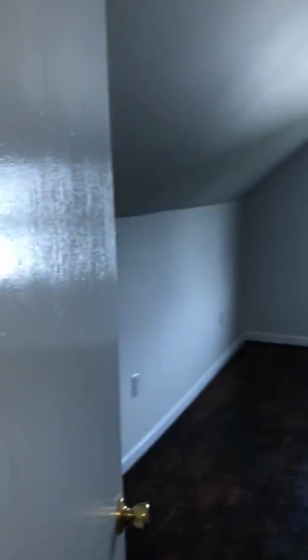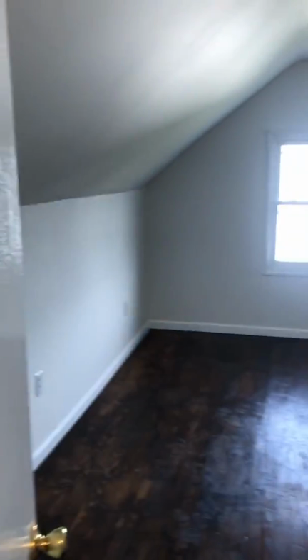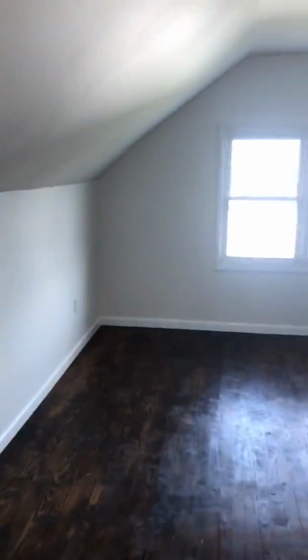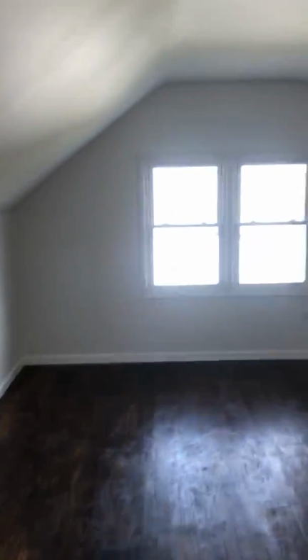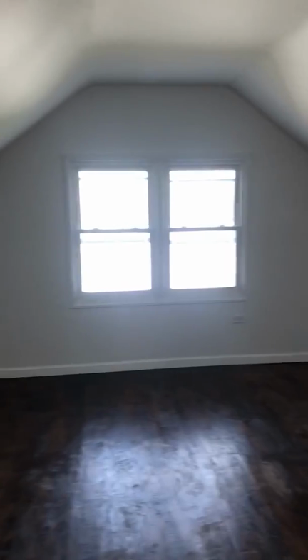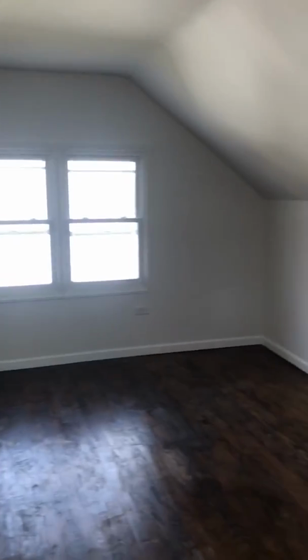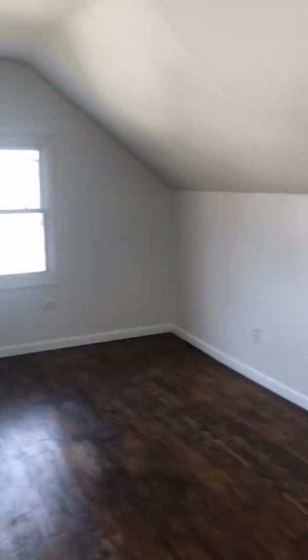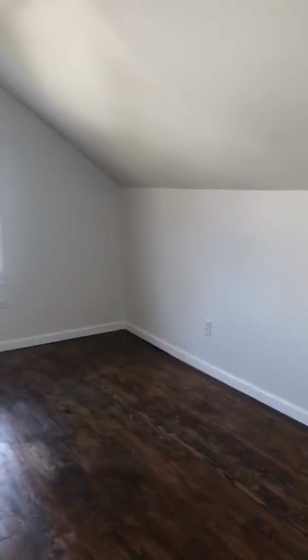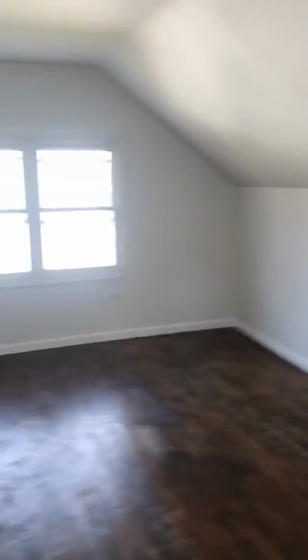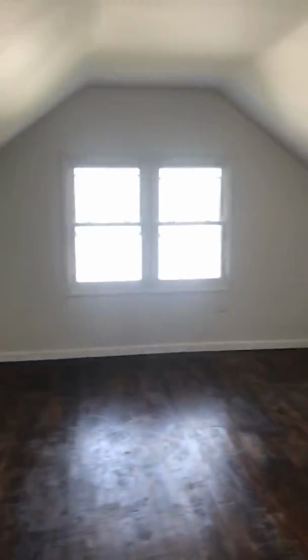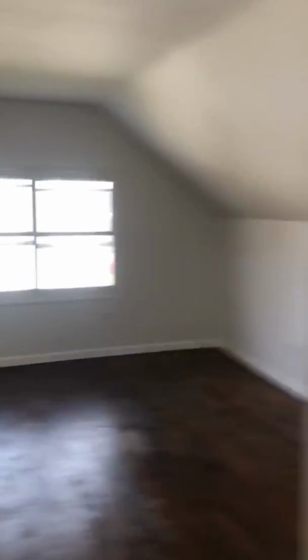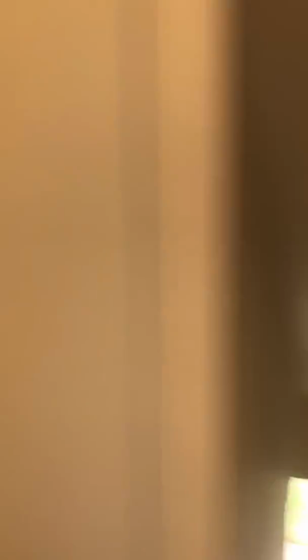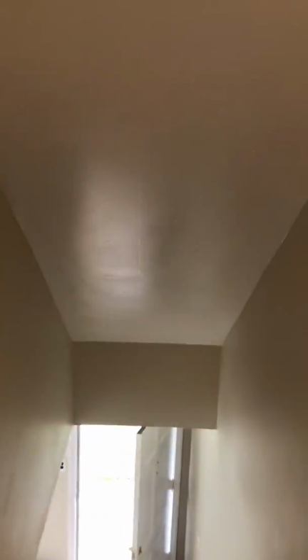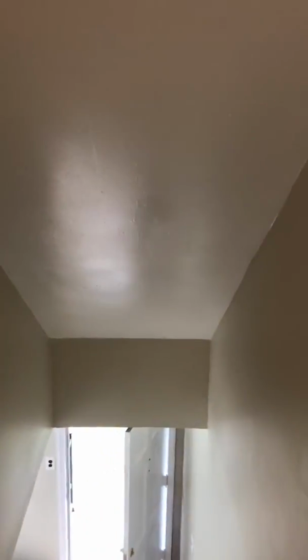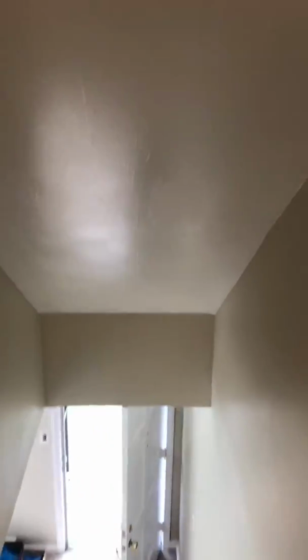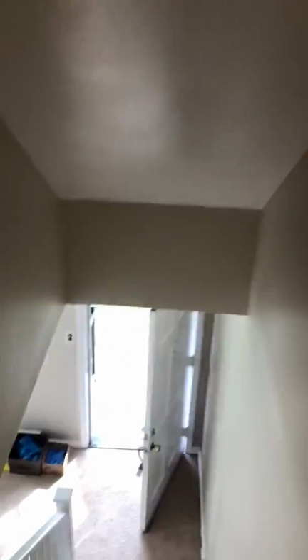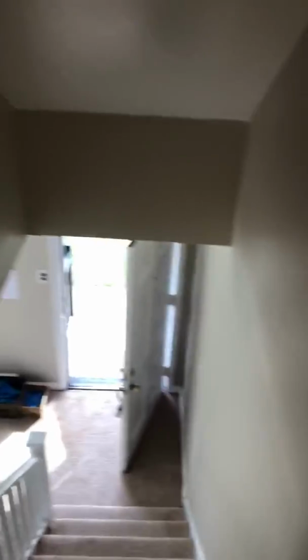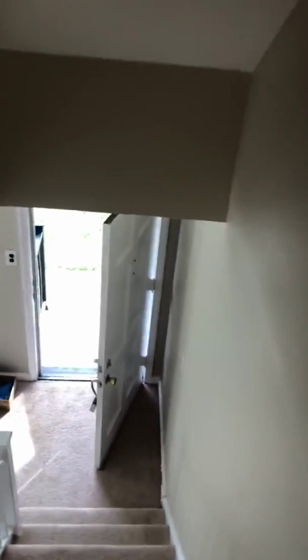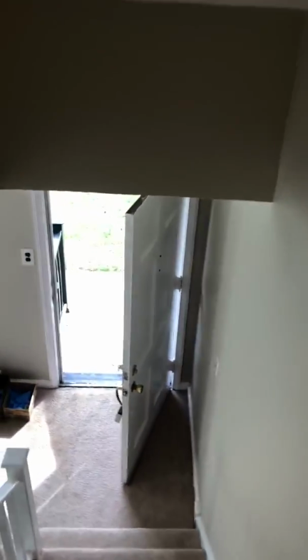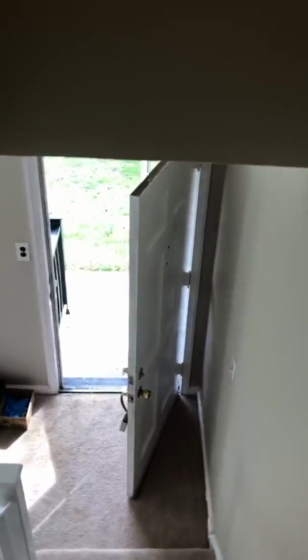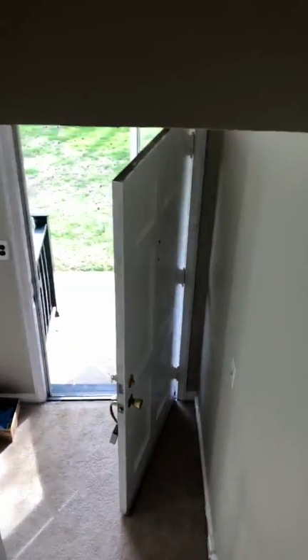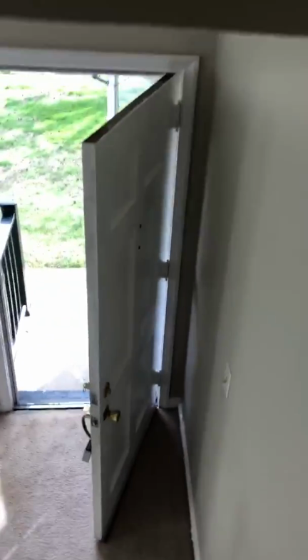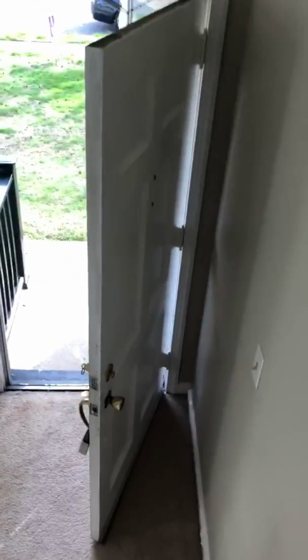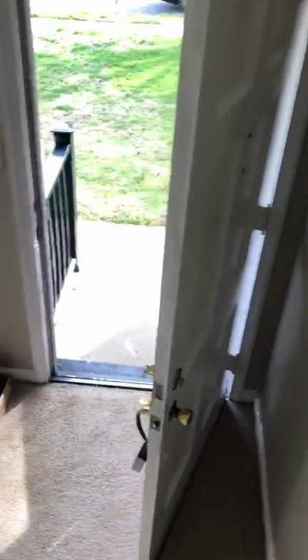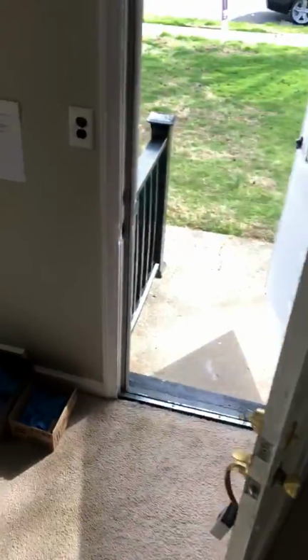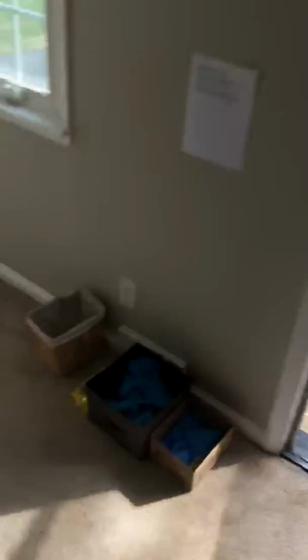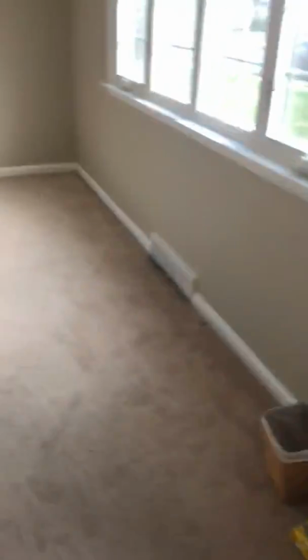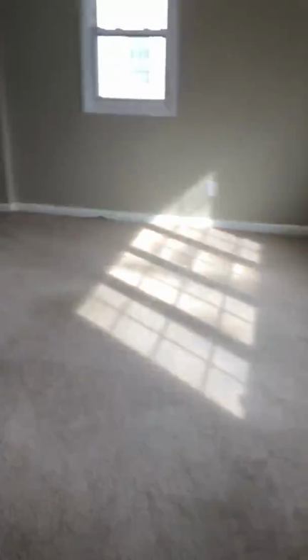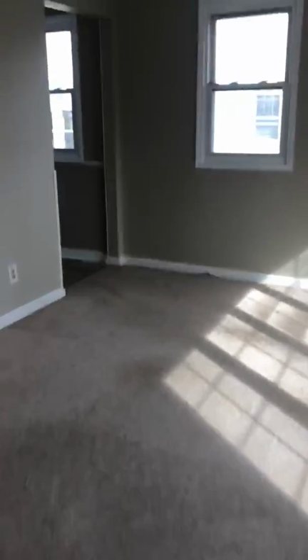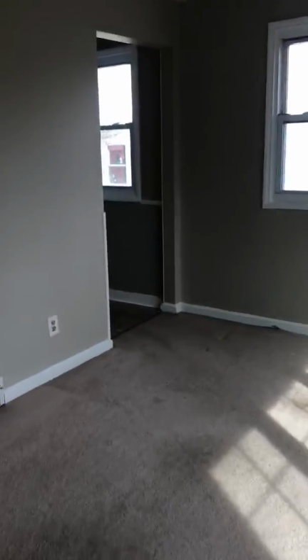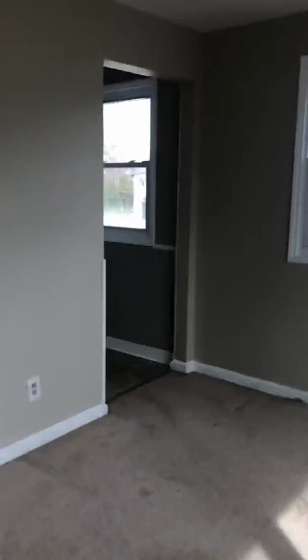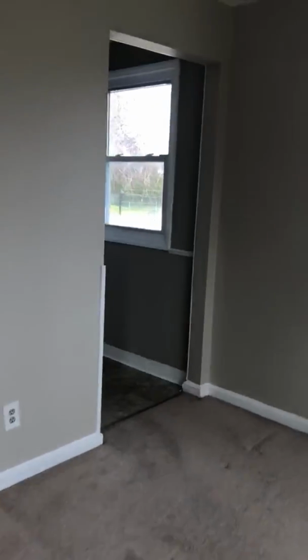Here is the second bedroom, and then we'll go back down the steps and into the kitchen.